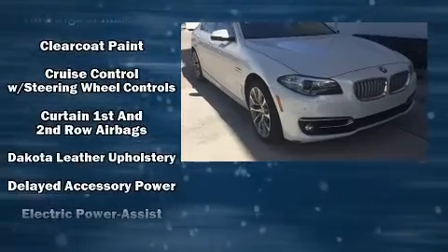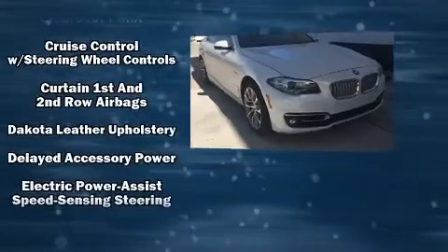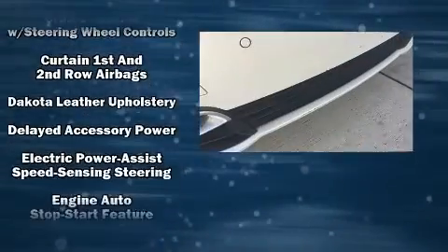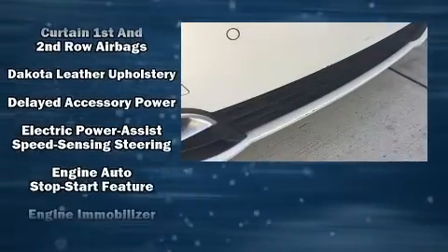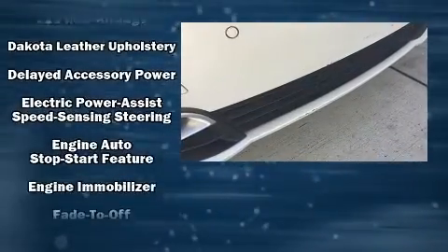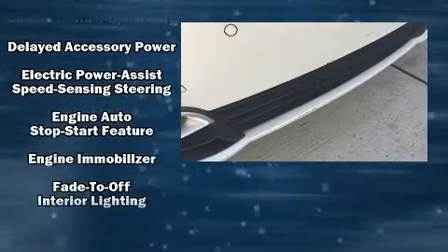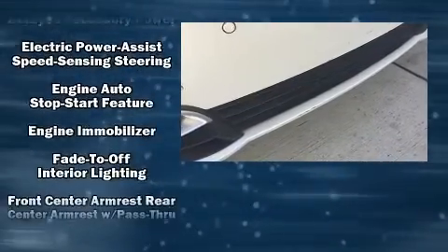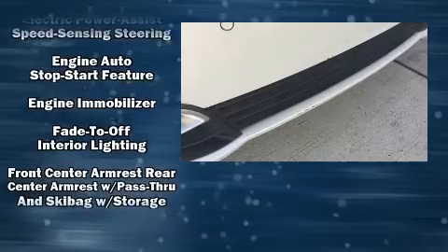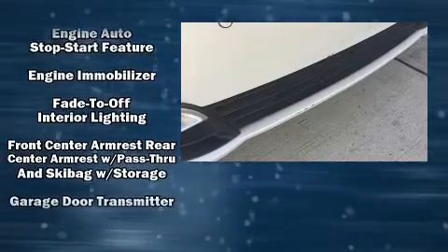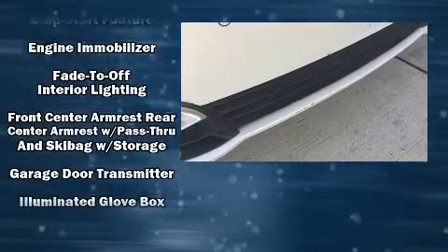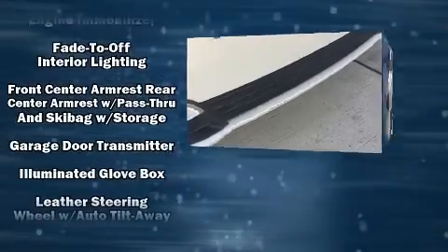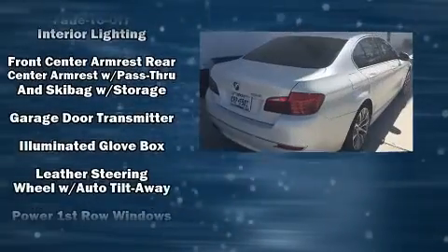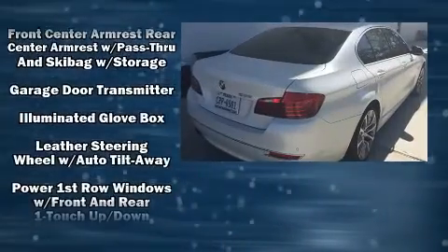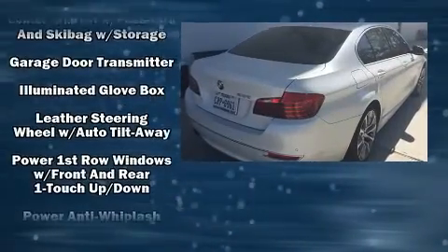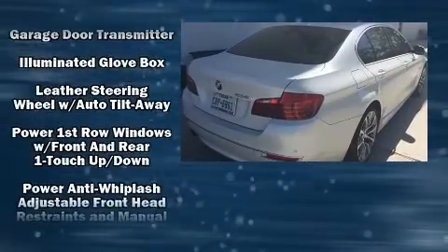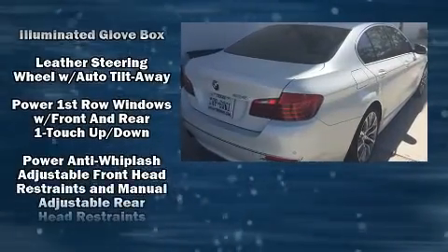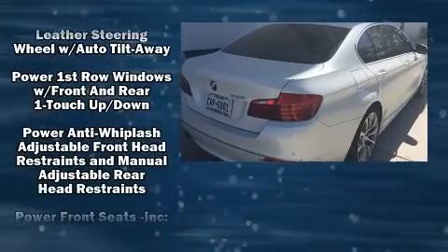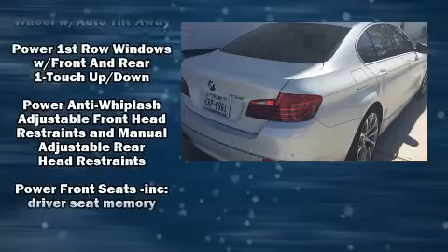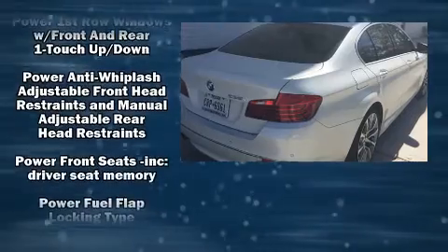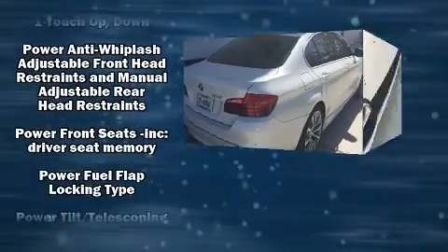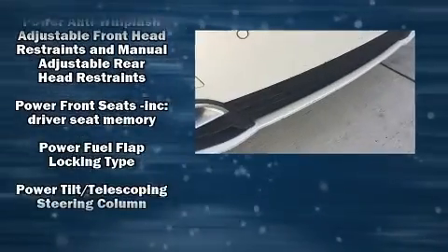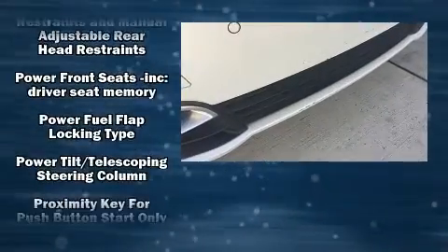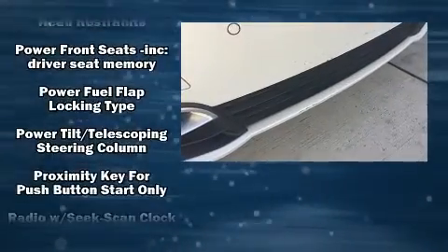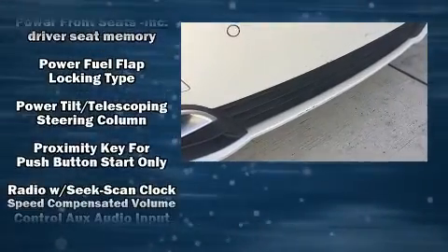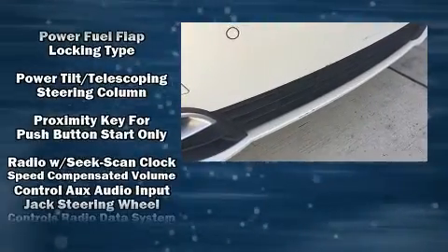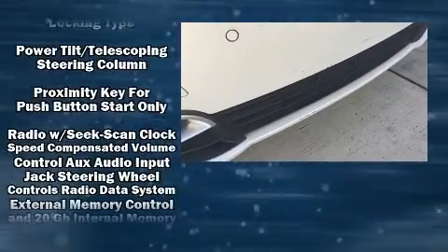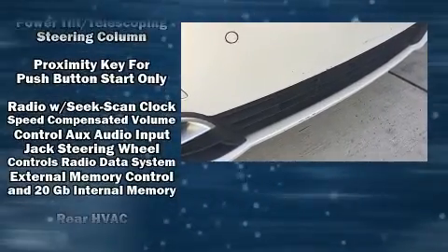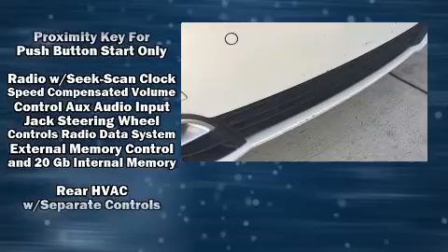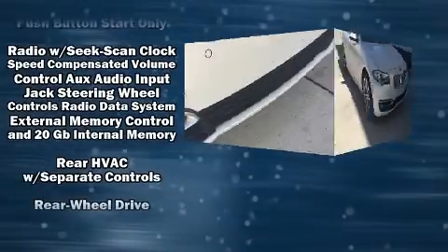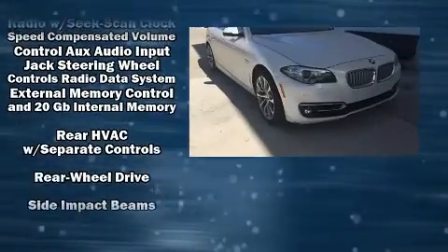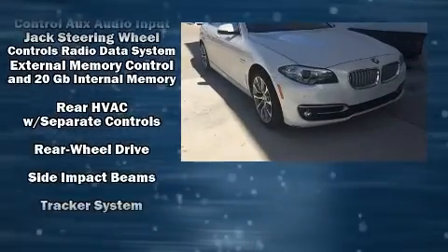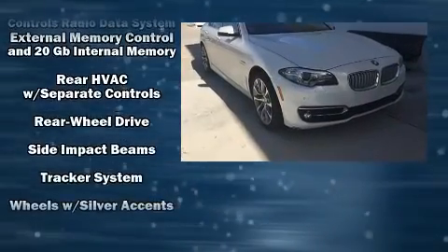BMW also prioritized safety and security with features such as dual front impact airbags with occupant sensing airbag, front side impact airbags, traction control, brake assist, a panic alarm, and four-wheel disc brakes with ABS.